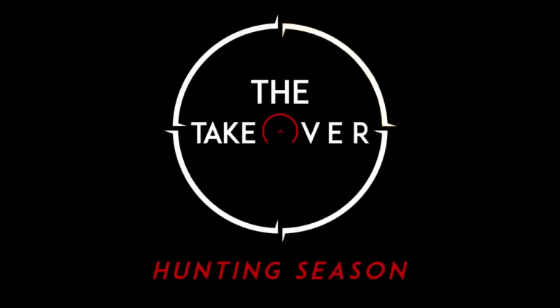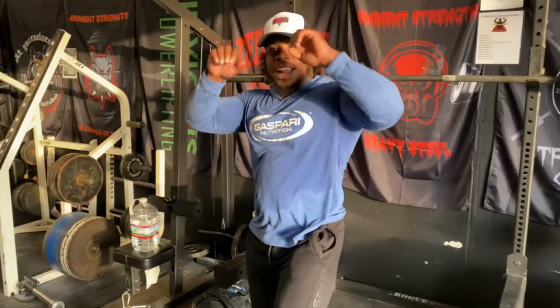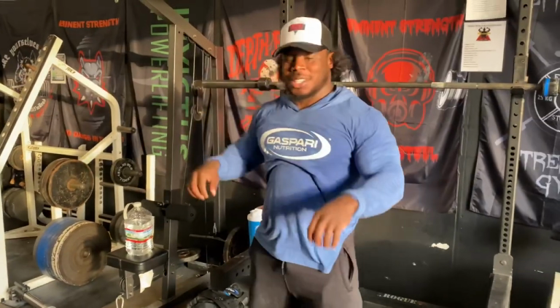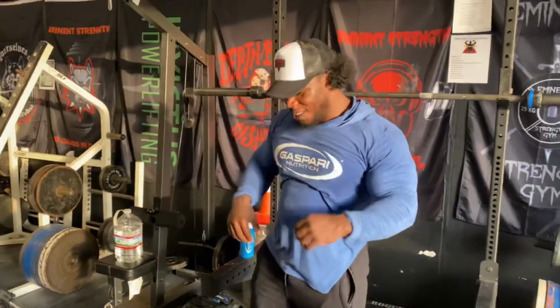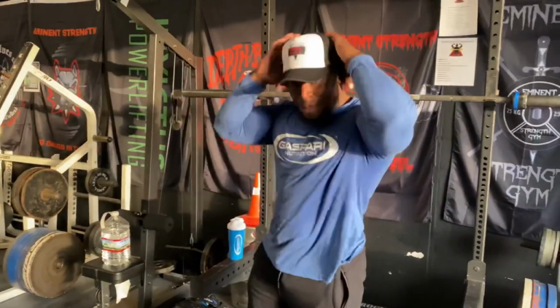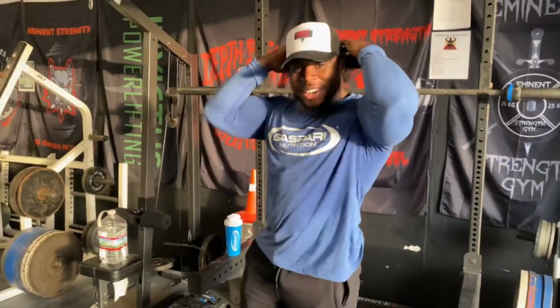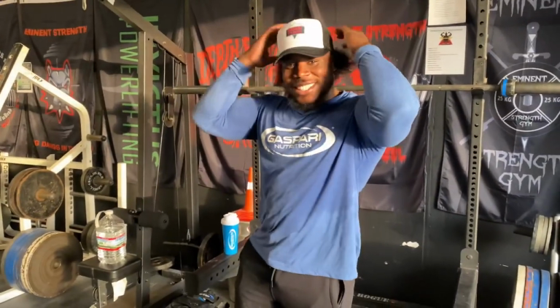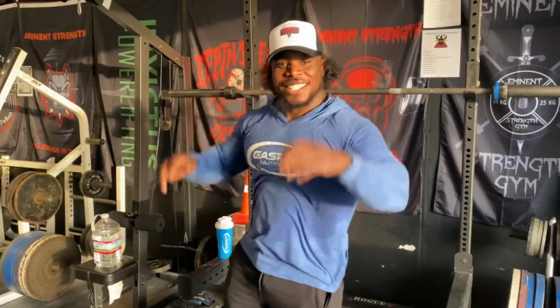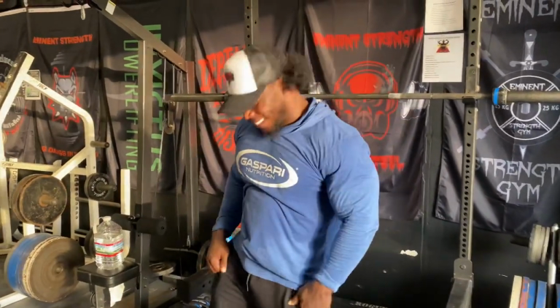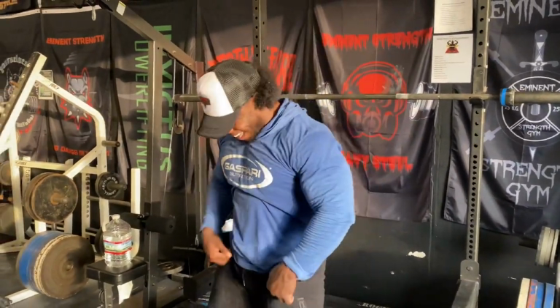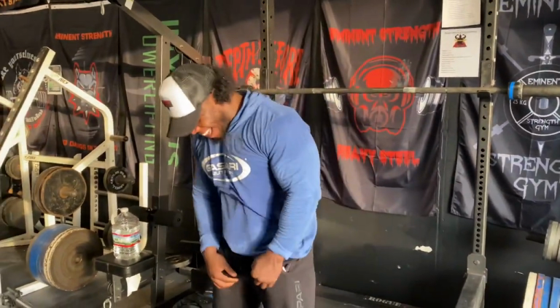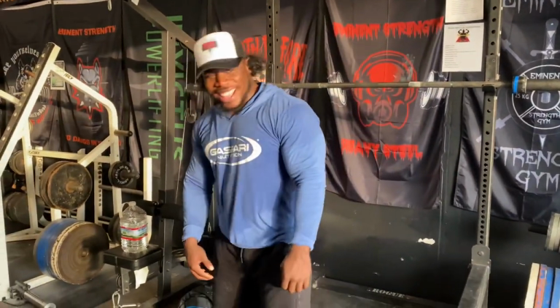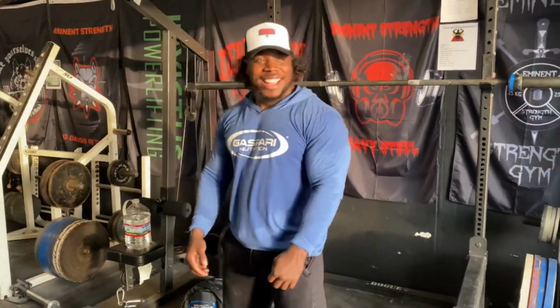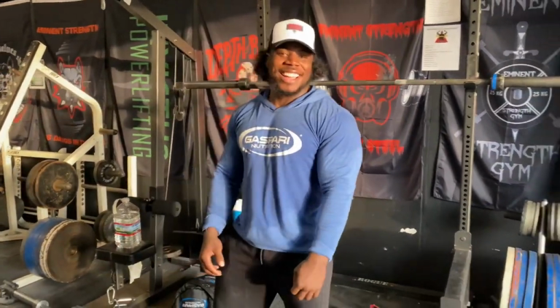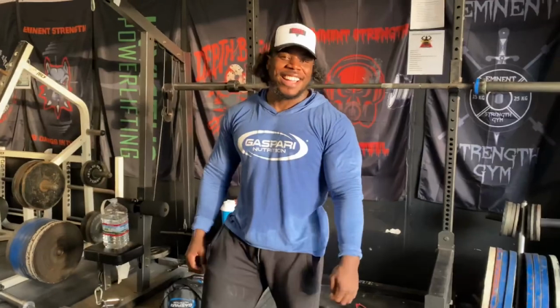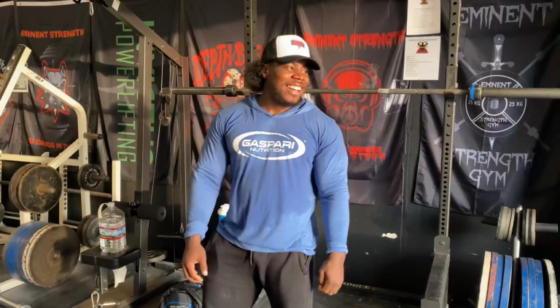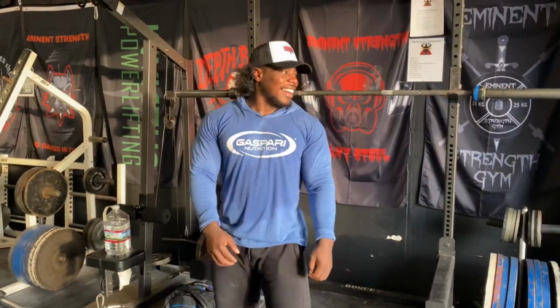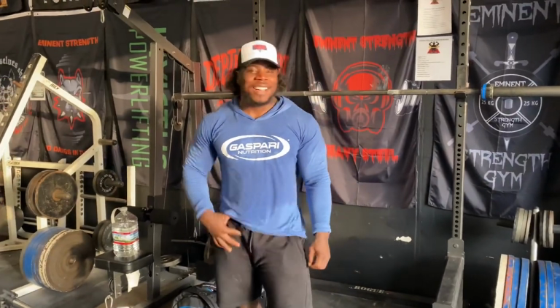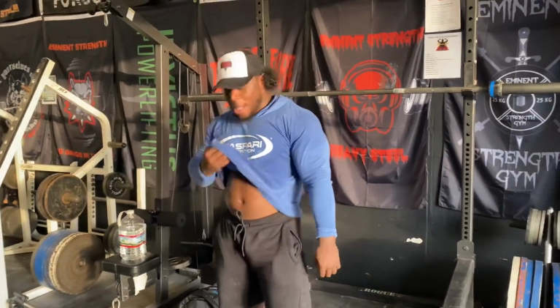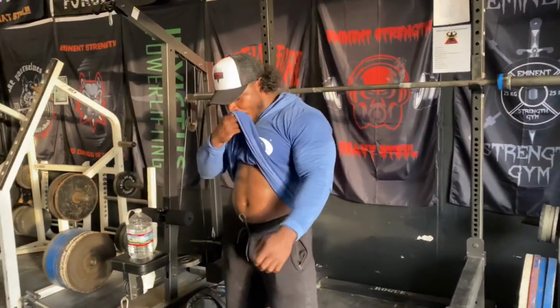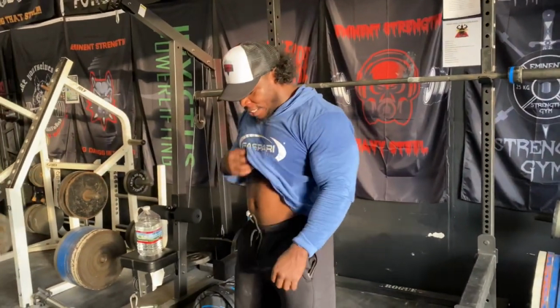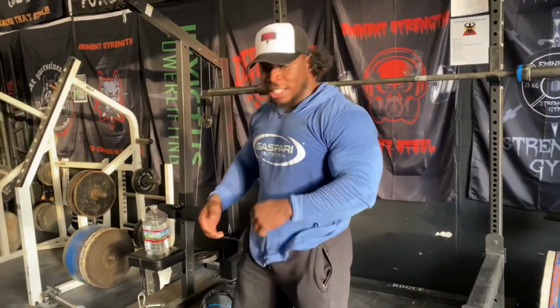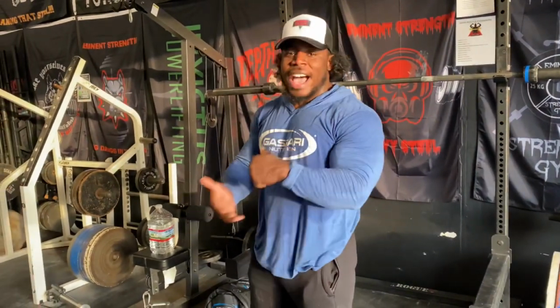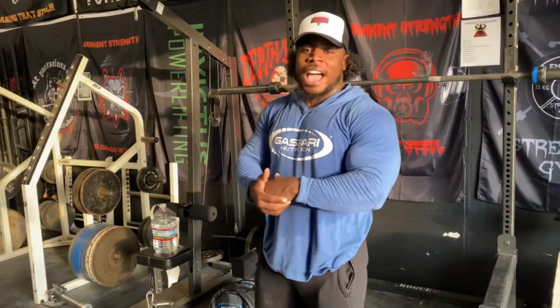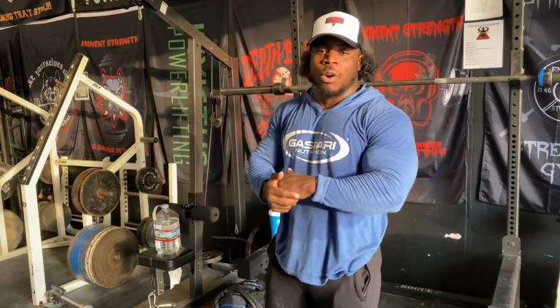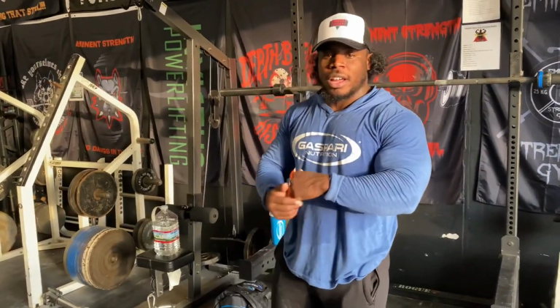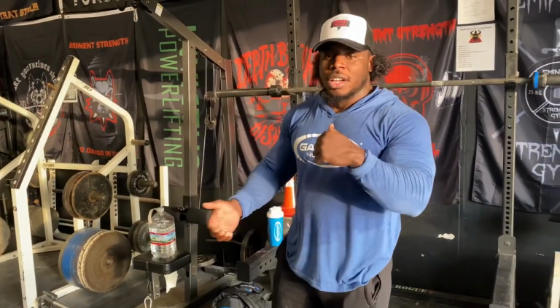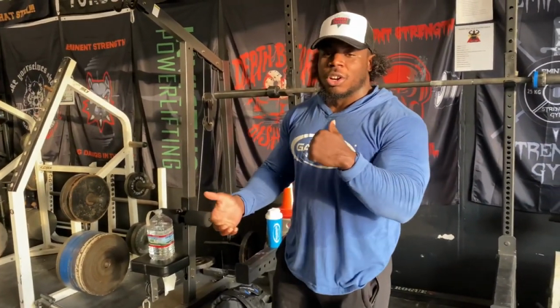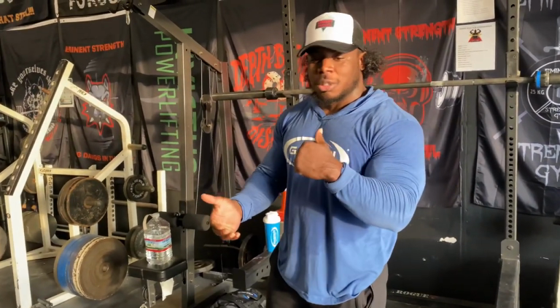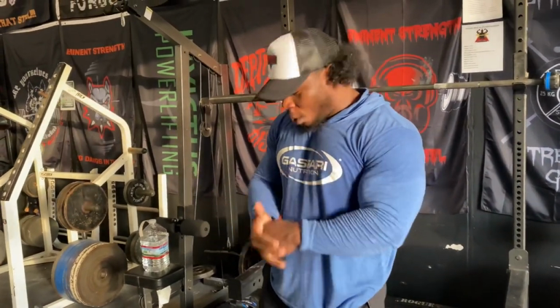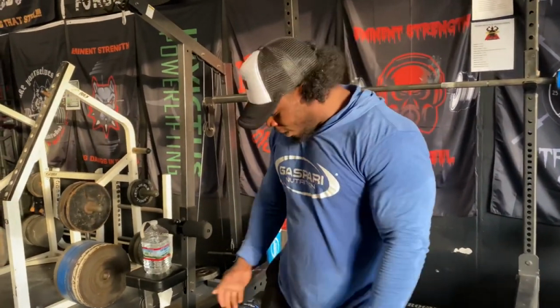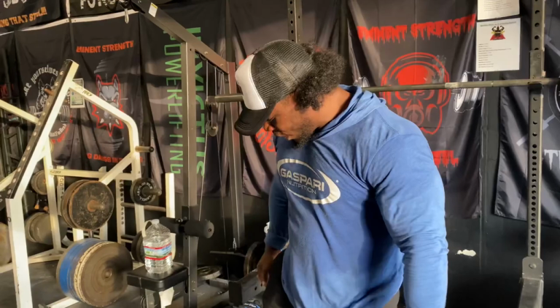We got action. All right y'all, so I got to ask for it, and here goes some more workout videos.